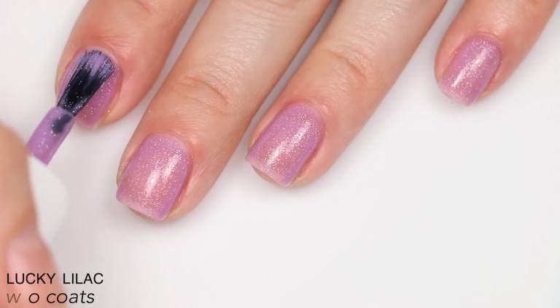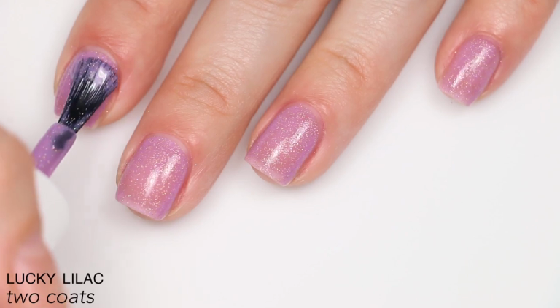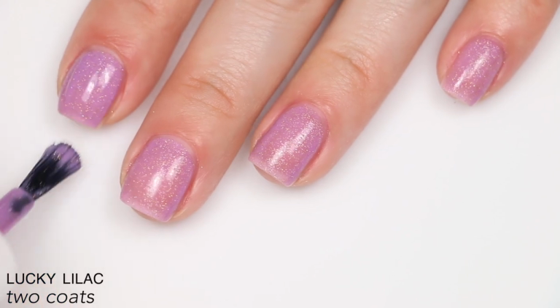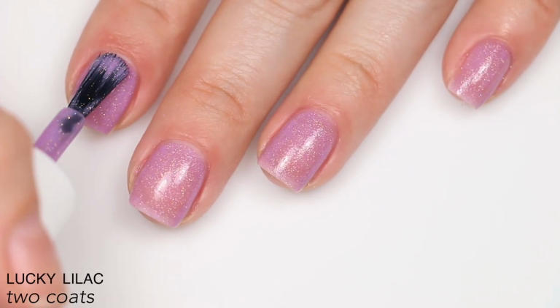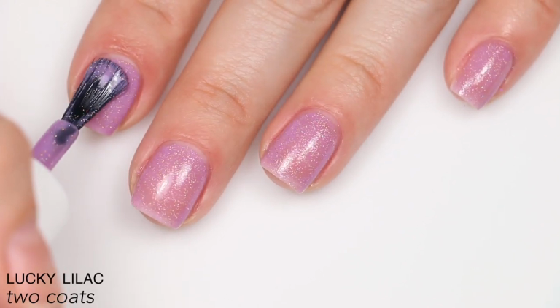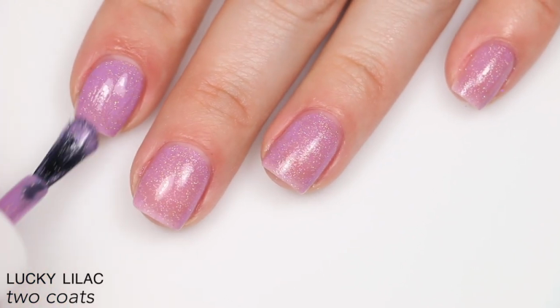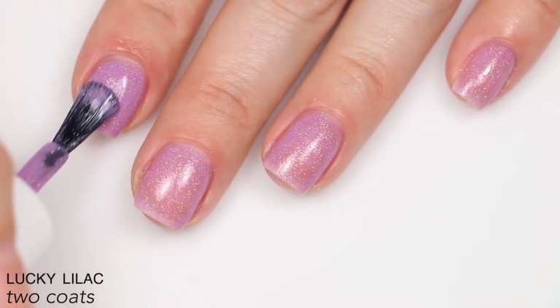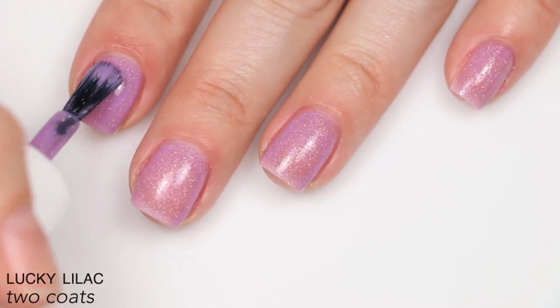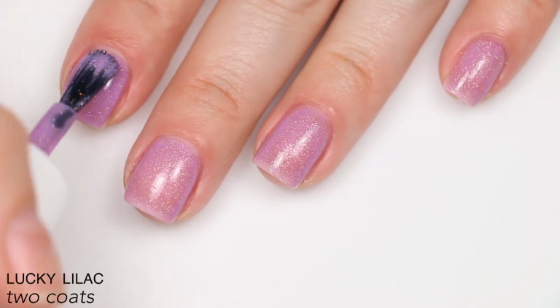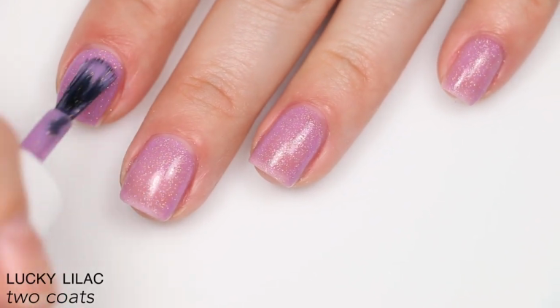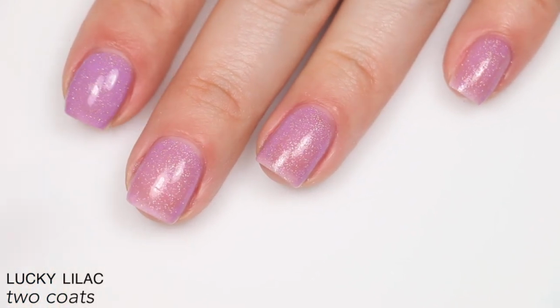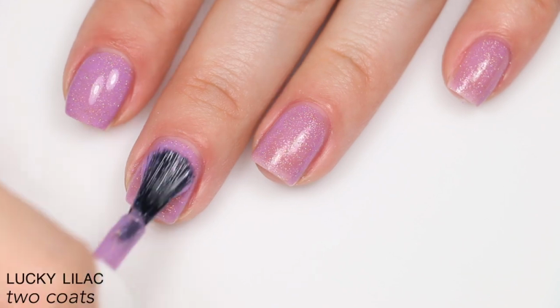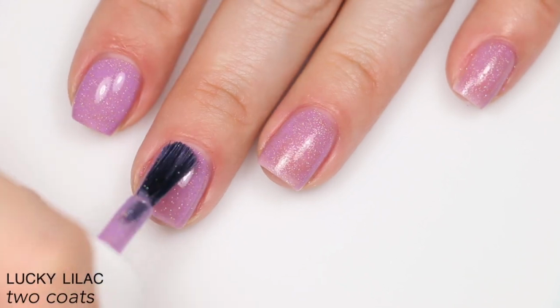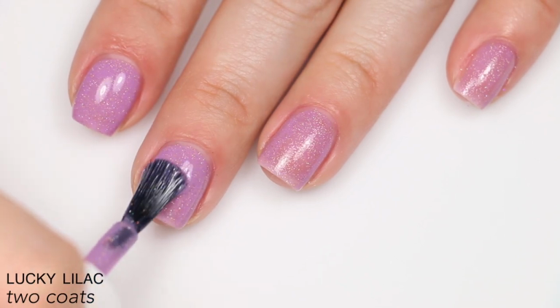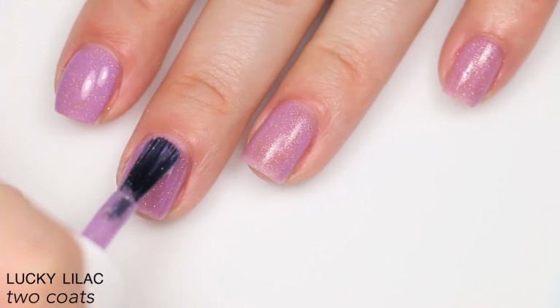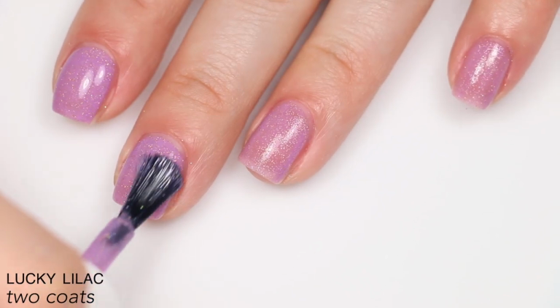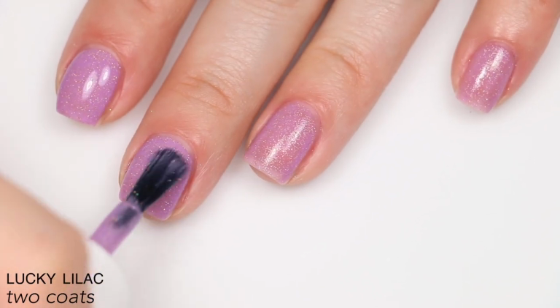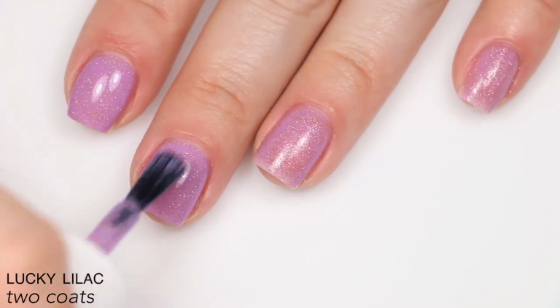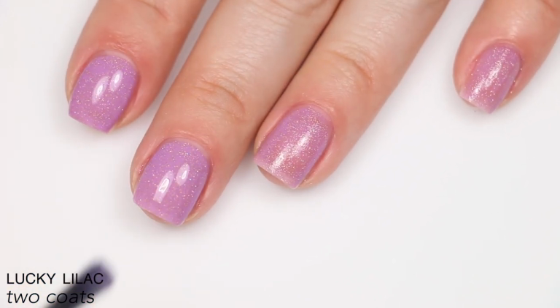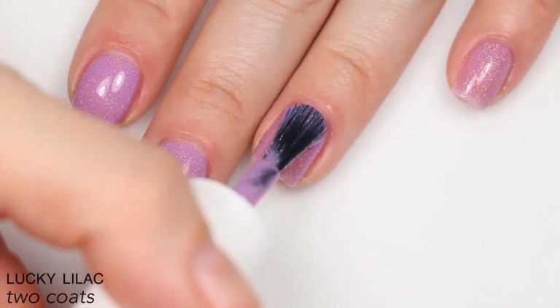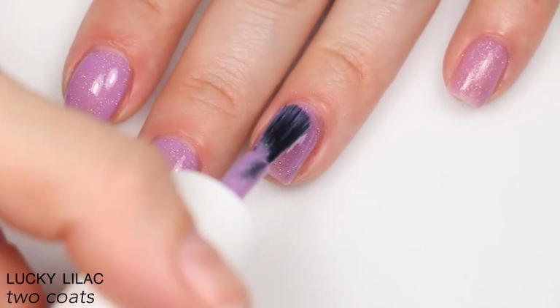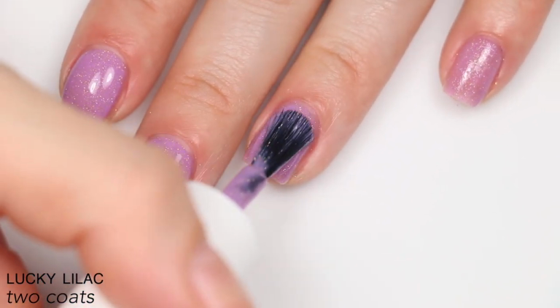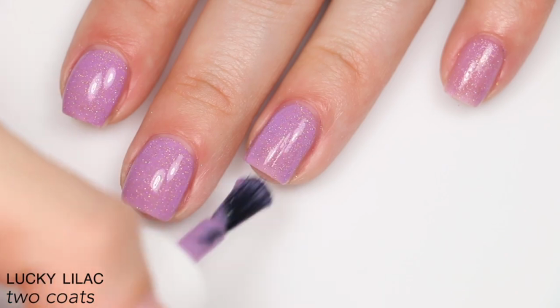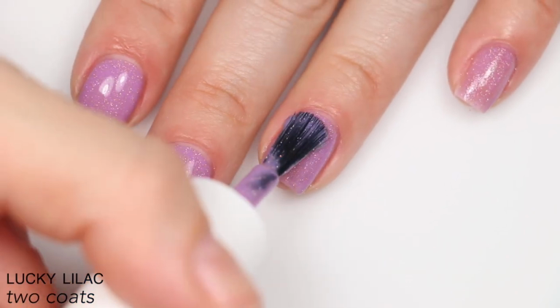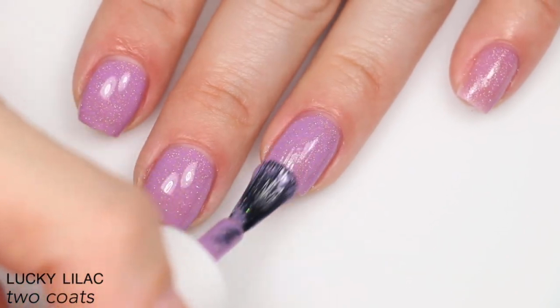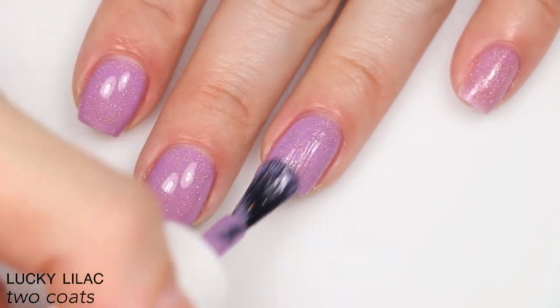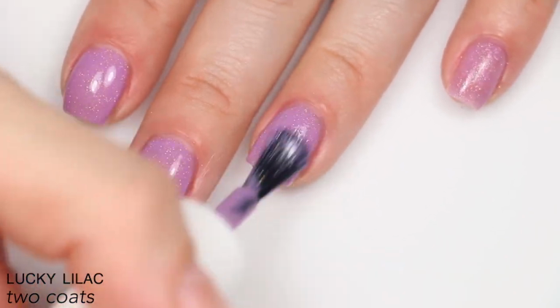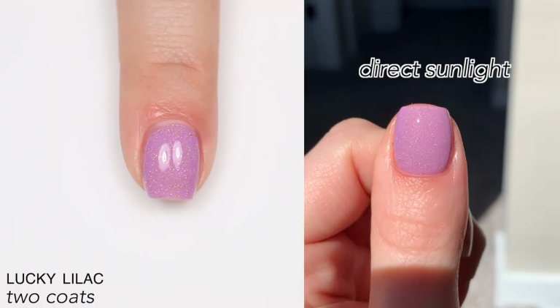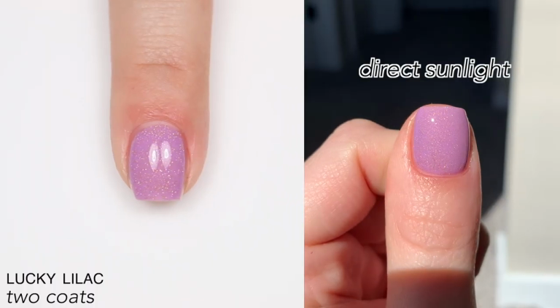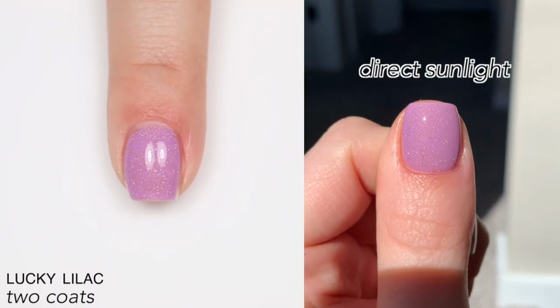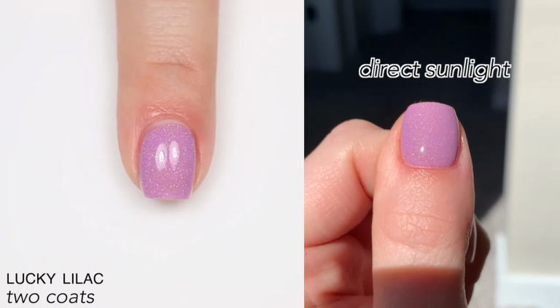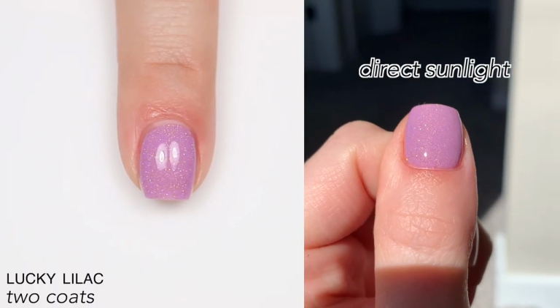It is a micro glitter base, so it will dry a bit textured and will be more difficult to remove. It's not as bad as a larger, chunkier glitter, but you'll definitely feel some resistance. That is two coats of Lucky Lilac.